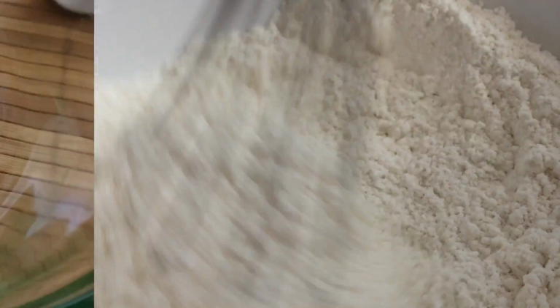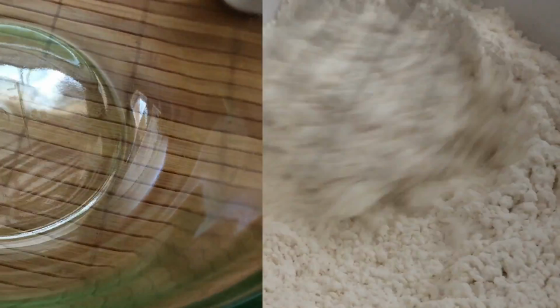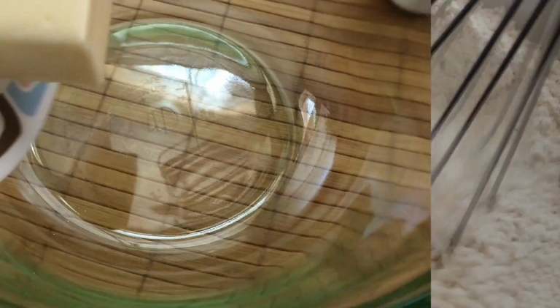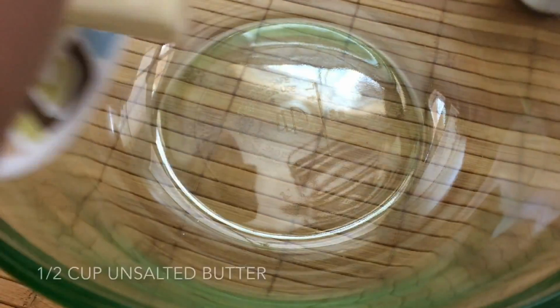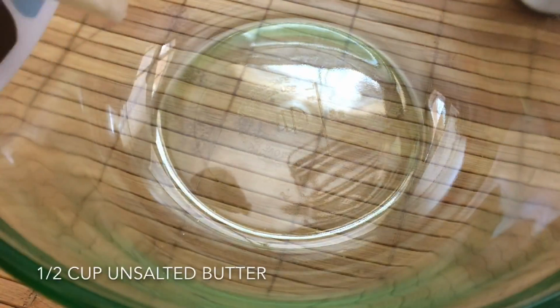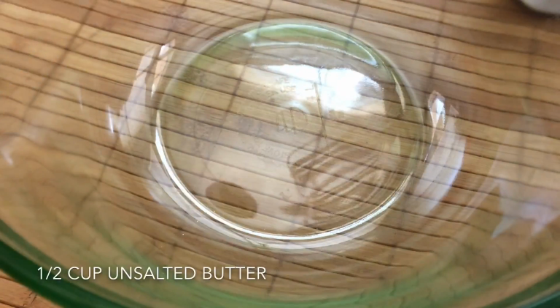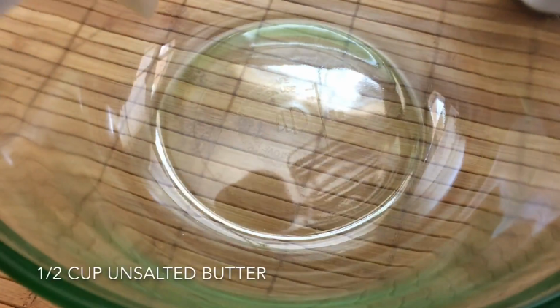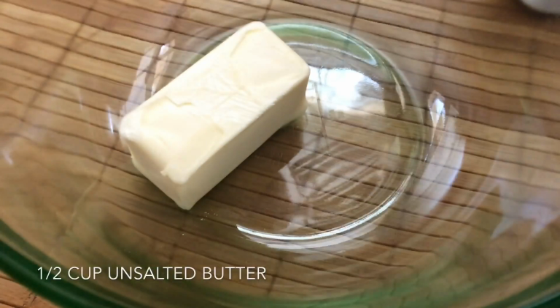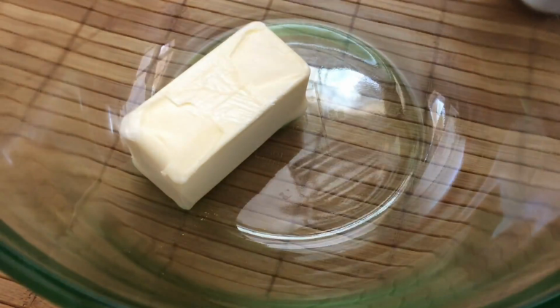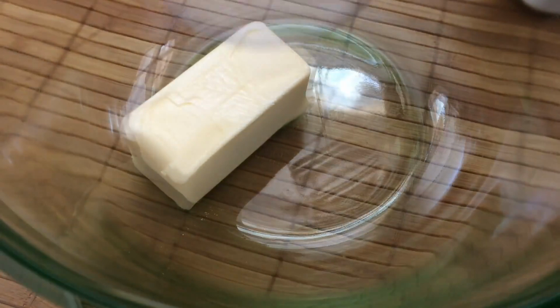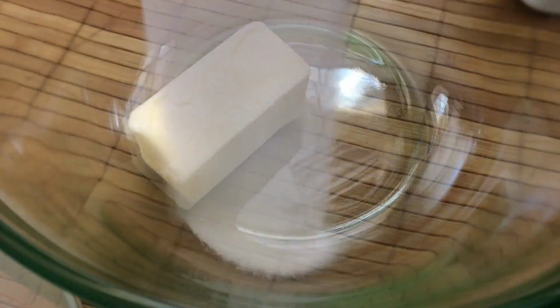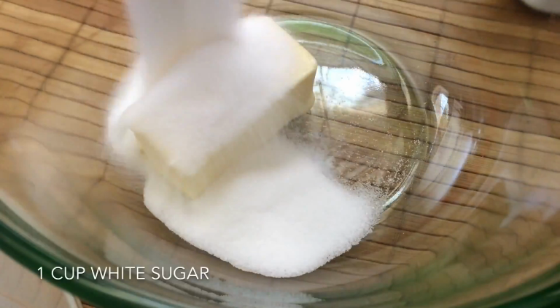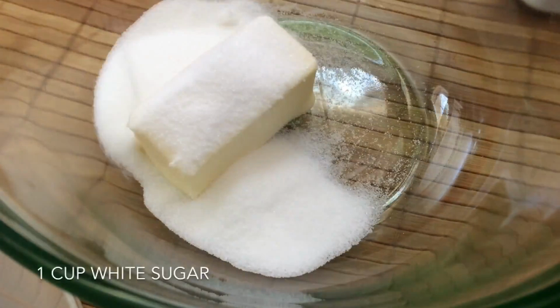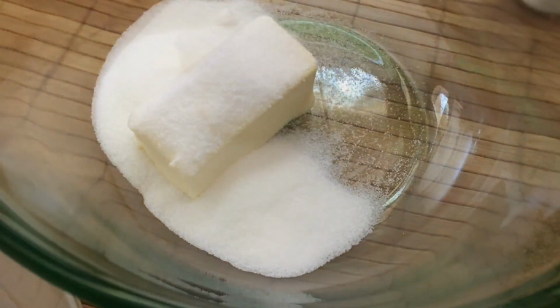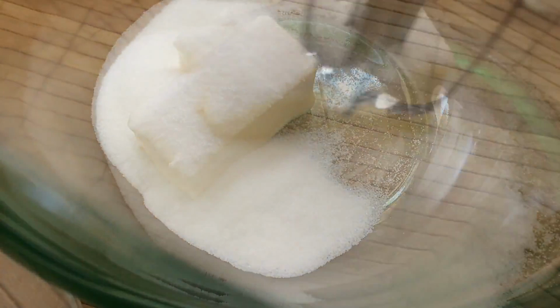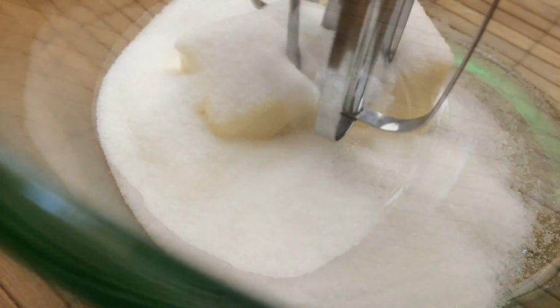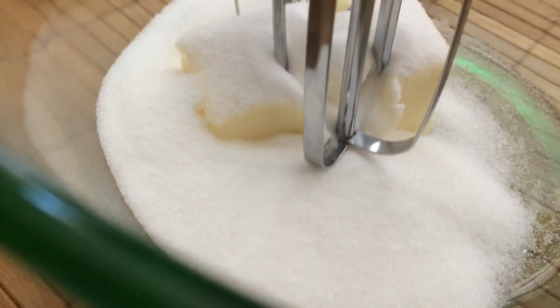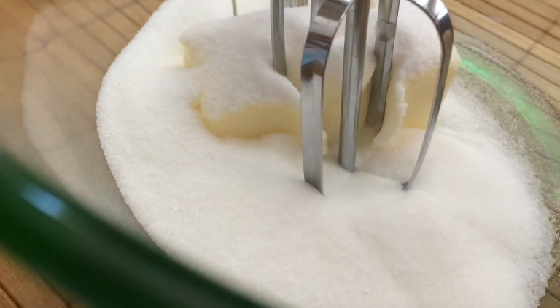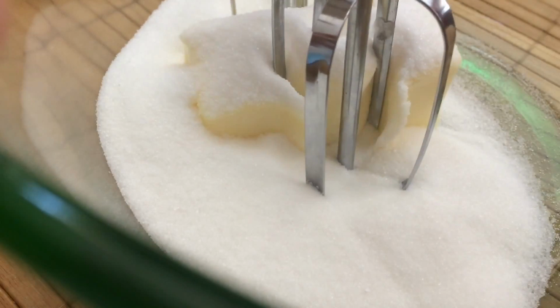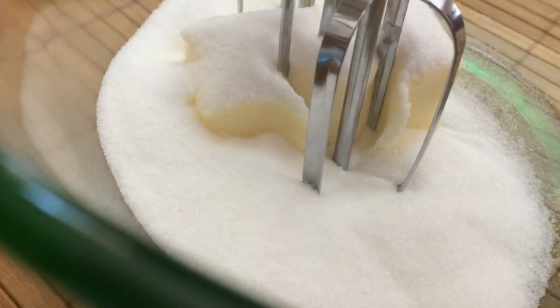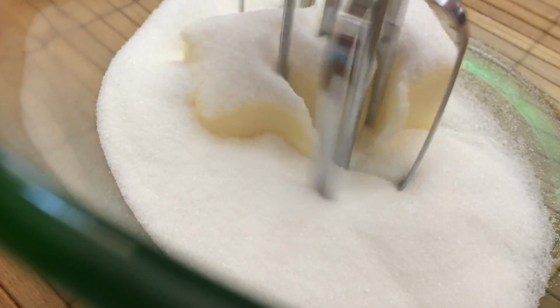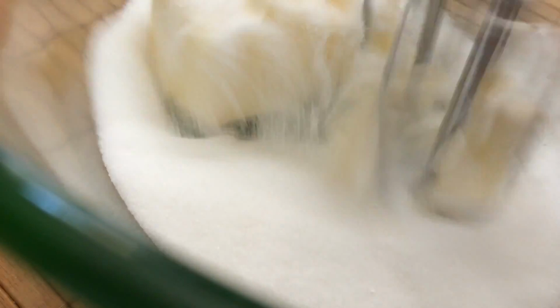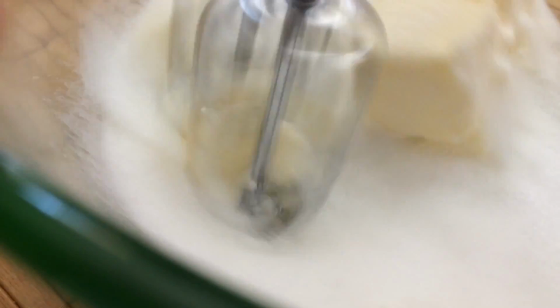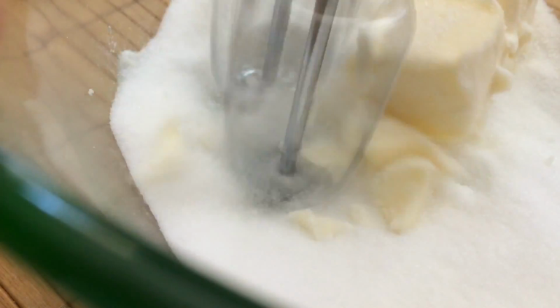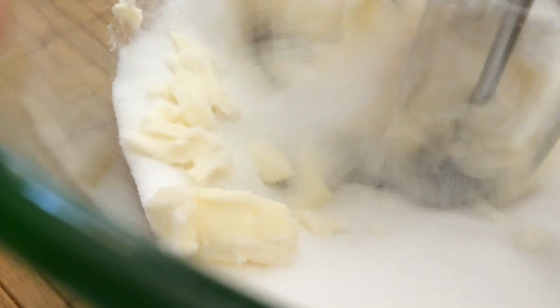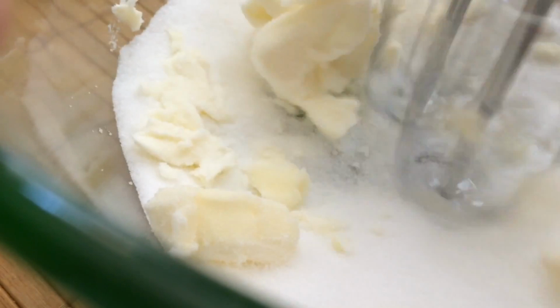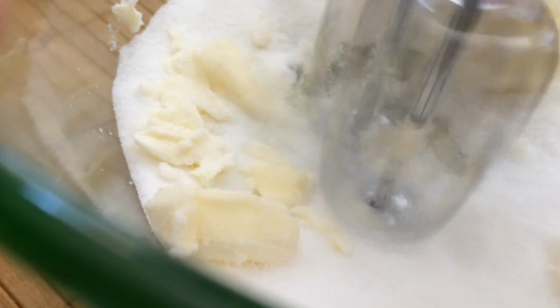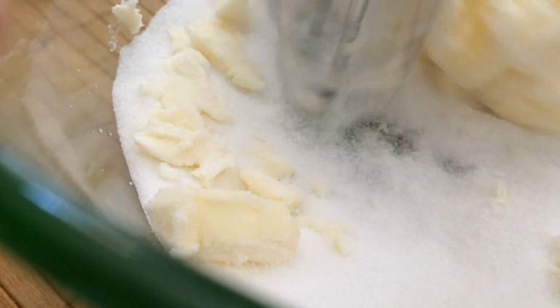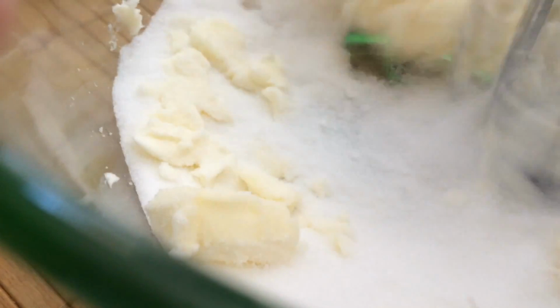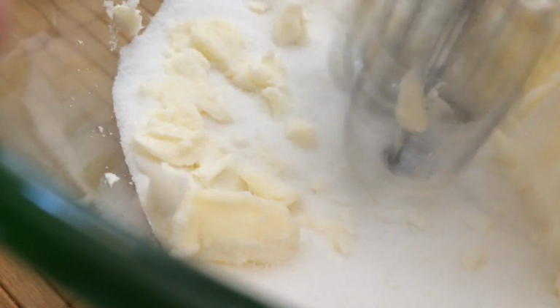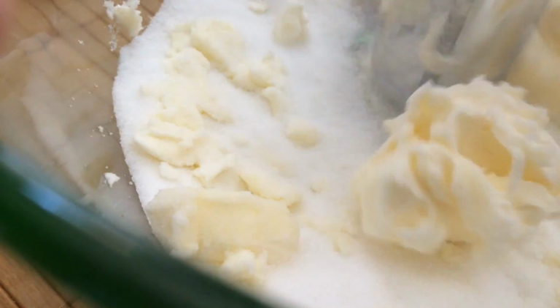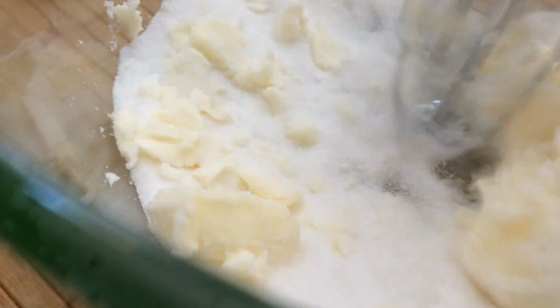In a separate bowl, add in your butter at room temperature along with your sugar. You just want to cream this all together until it's light and fluffy — it should take about three minutes or so.